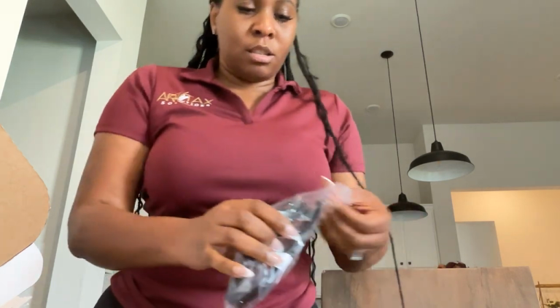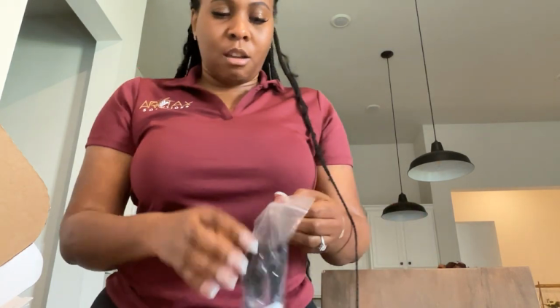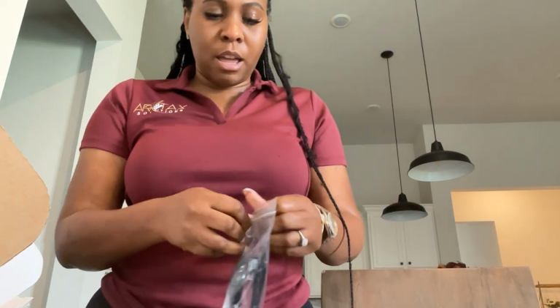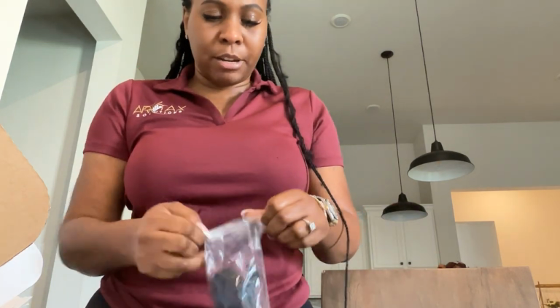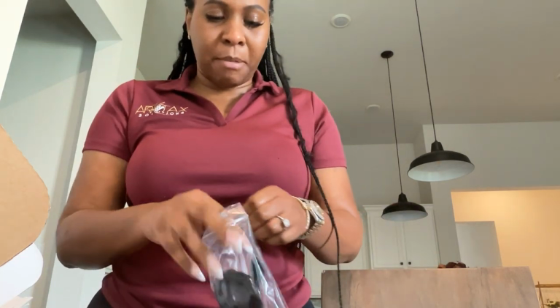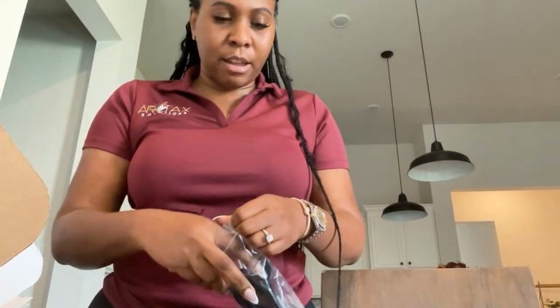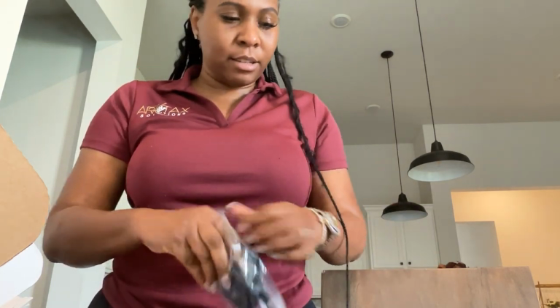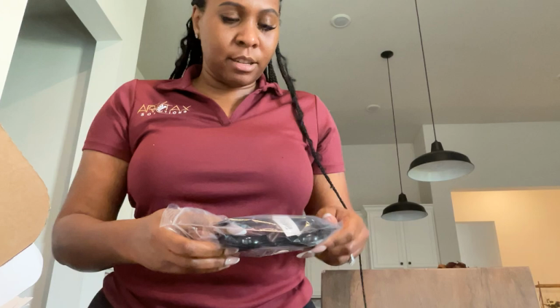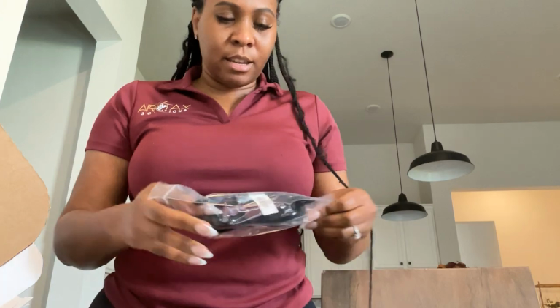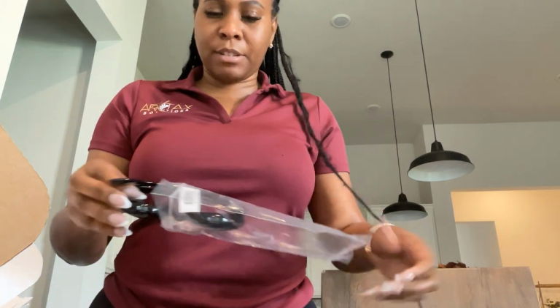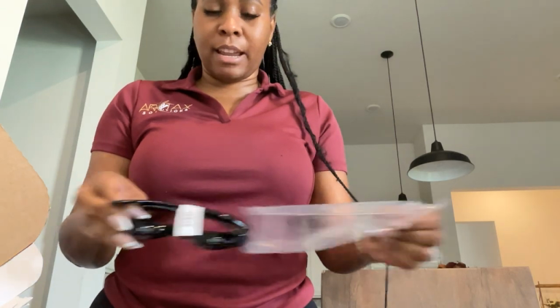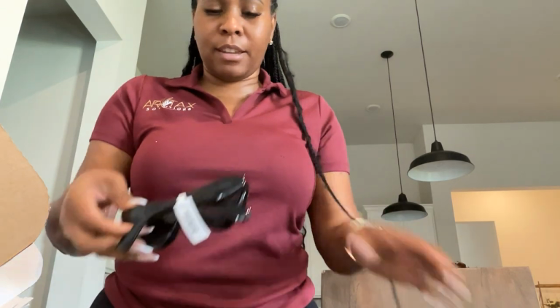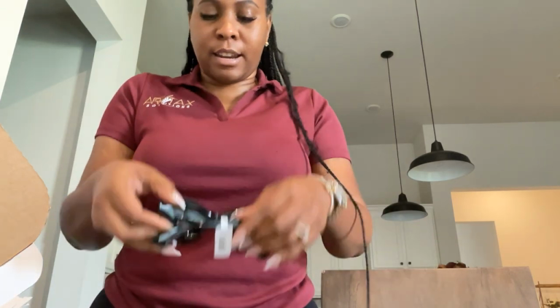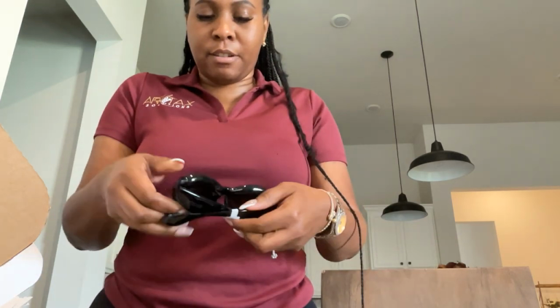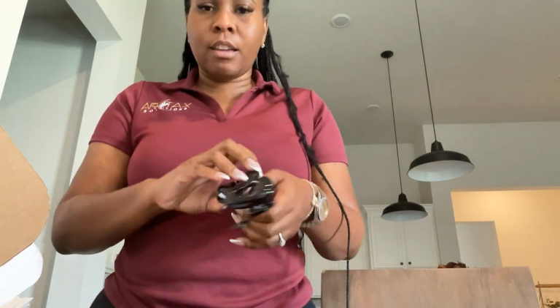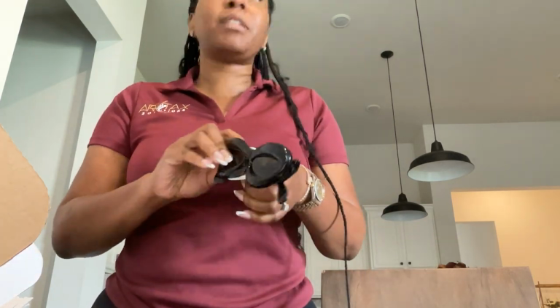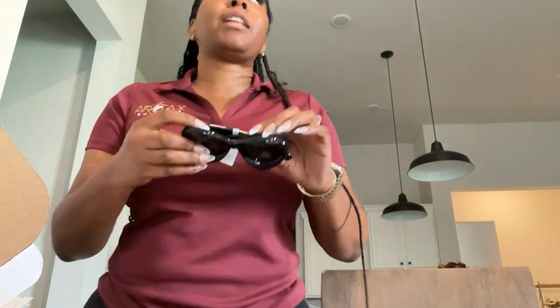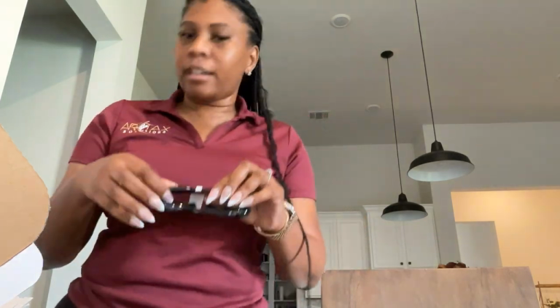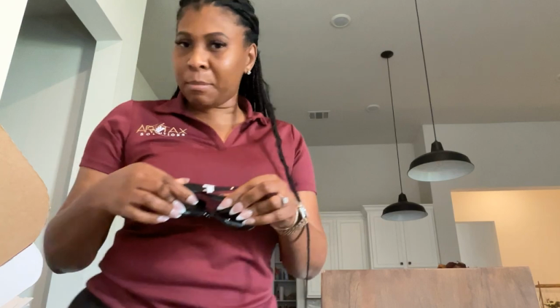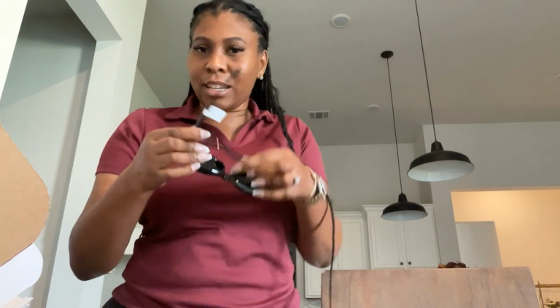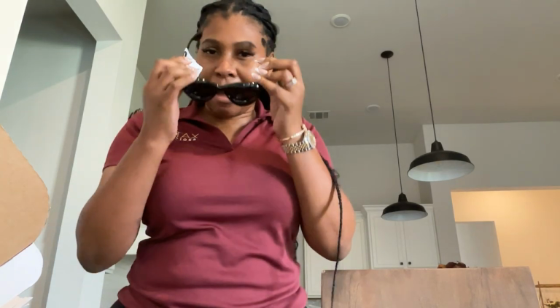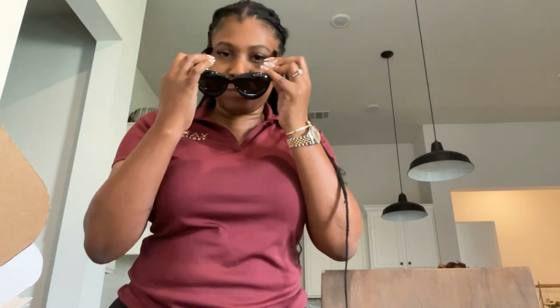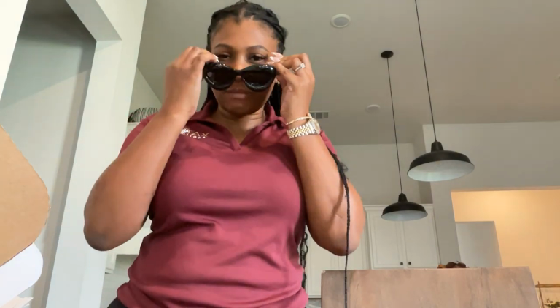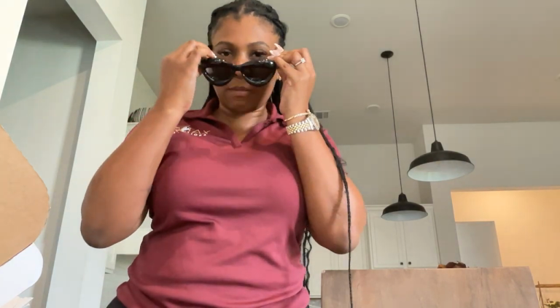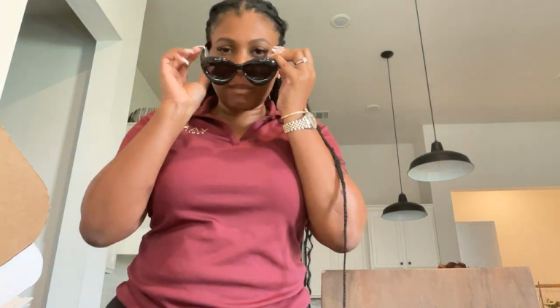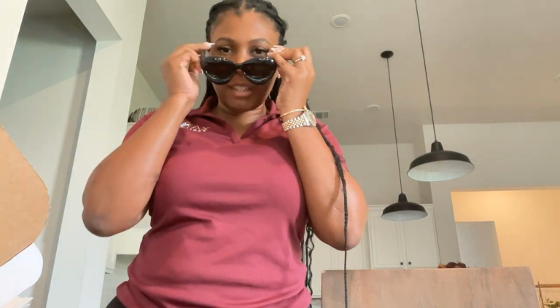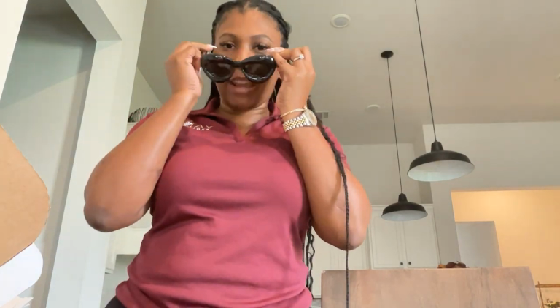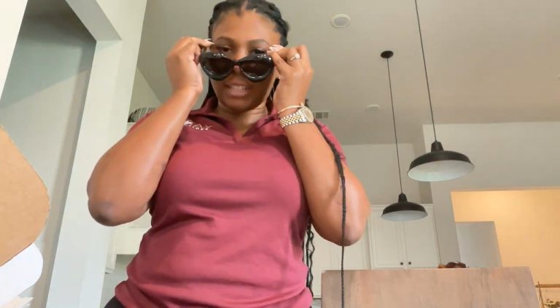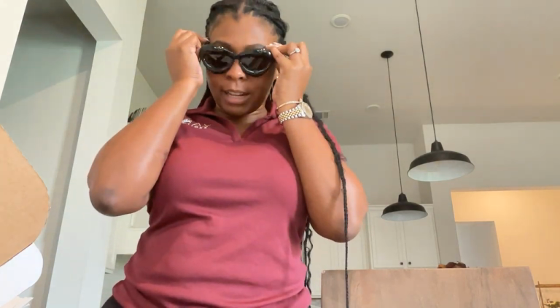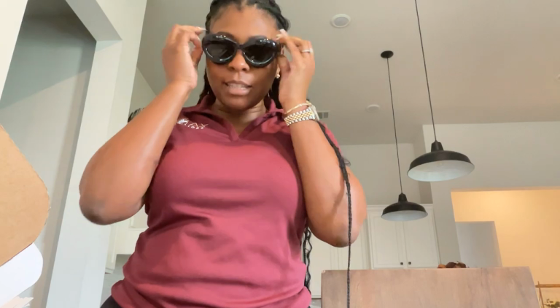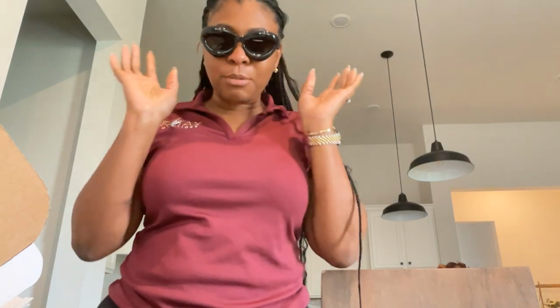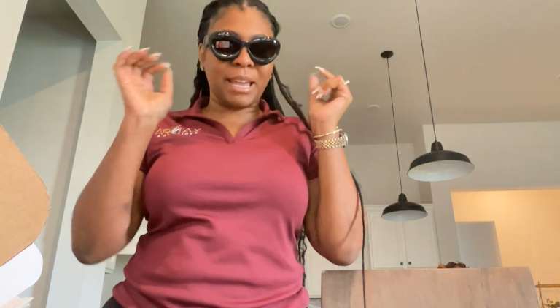So I'm gonna try them on for the first time. Oh, they're heavy — they're kind of heavier — but I wanted these for when I want to be chic and go out, like vacation glasses. Oh baby!